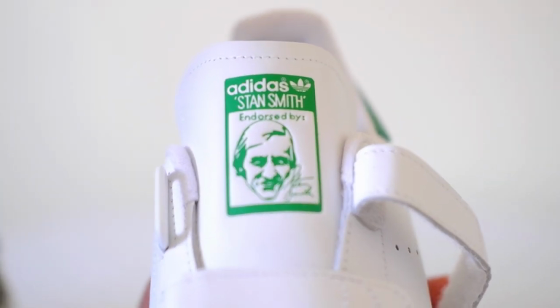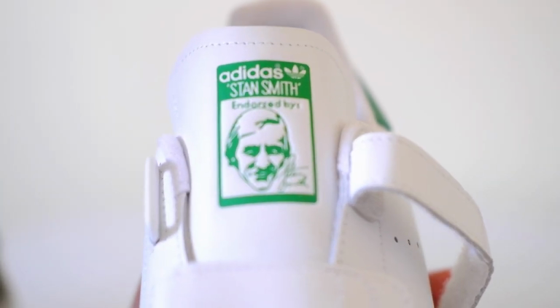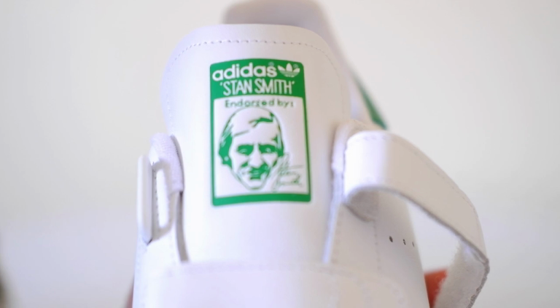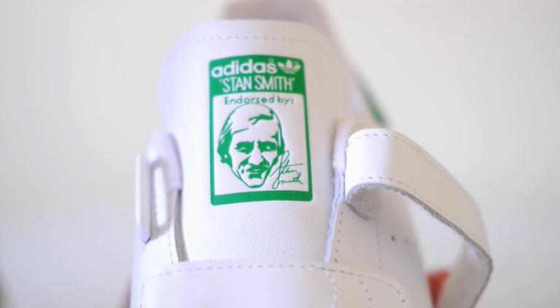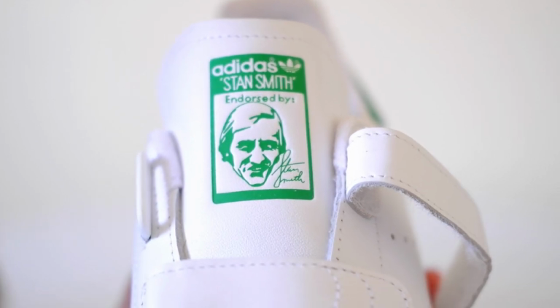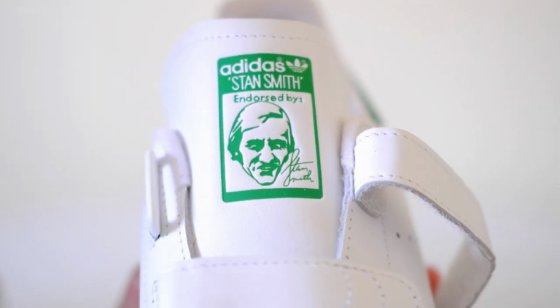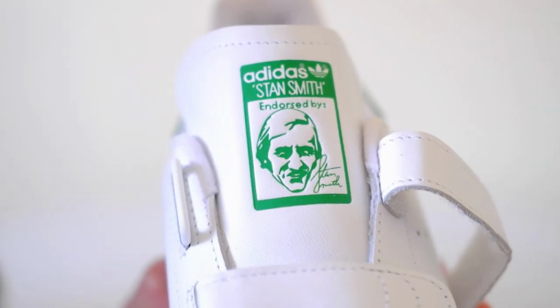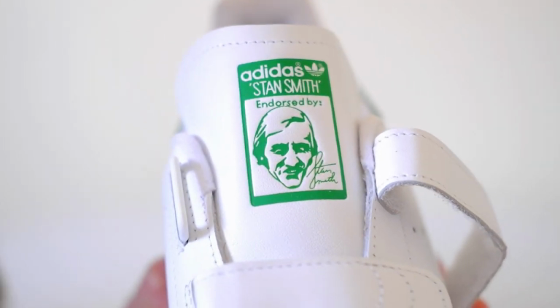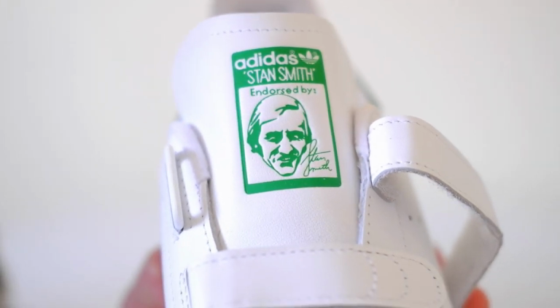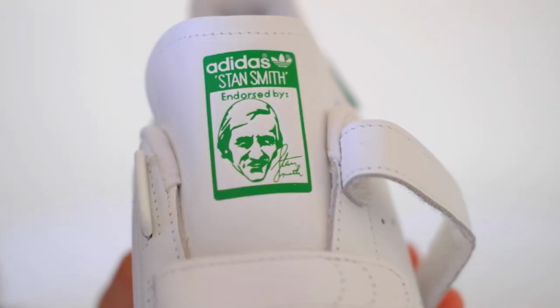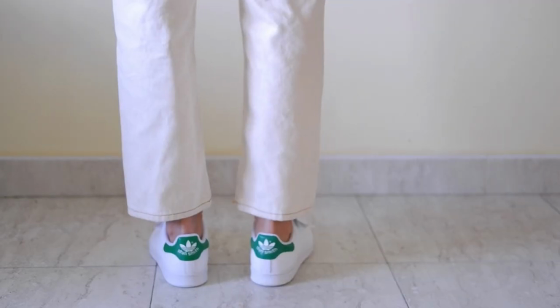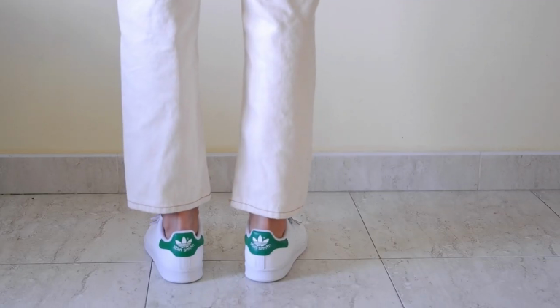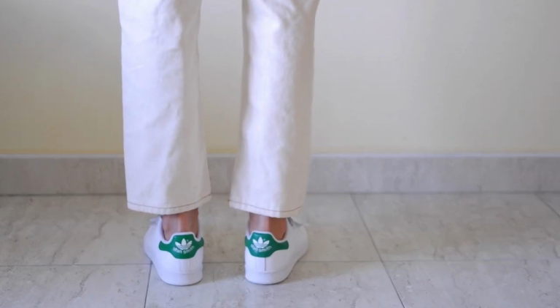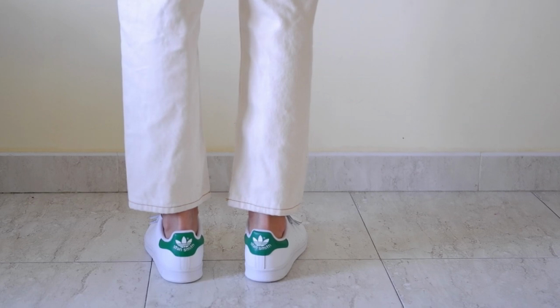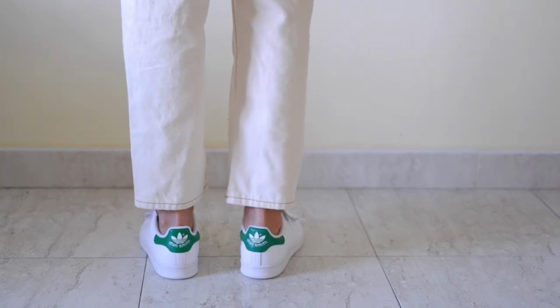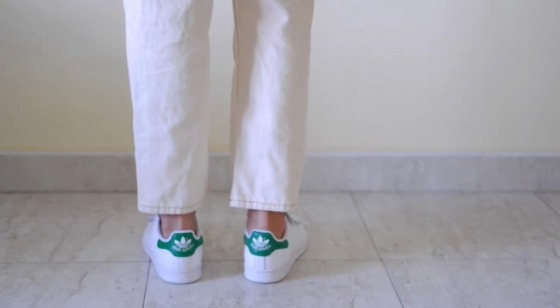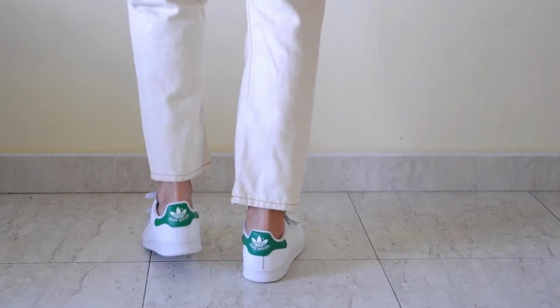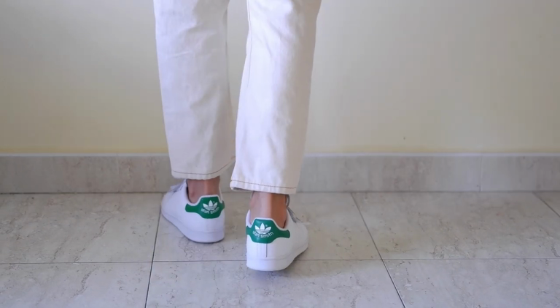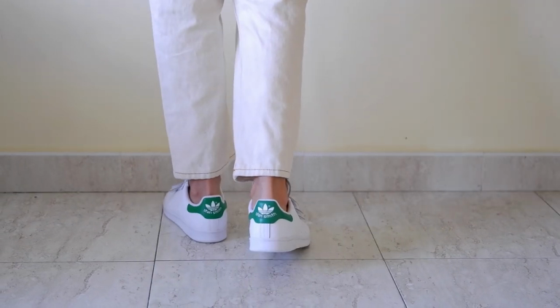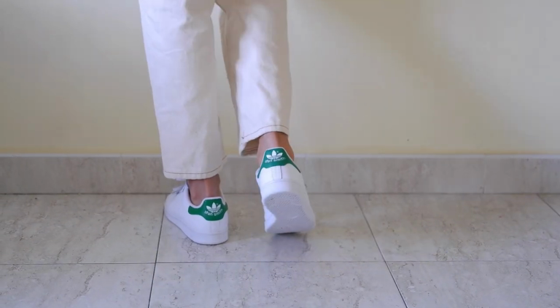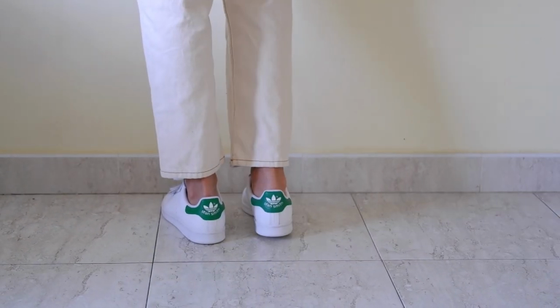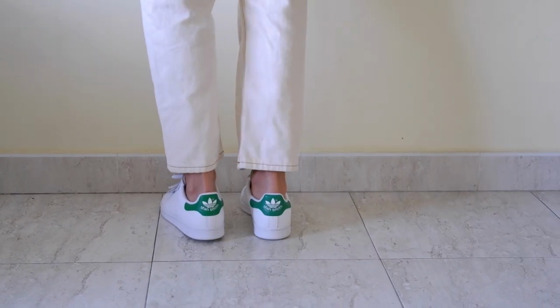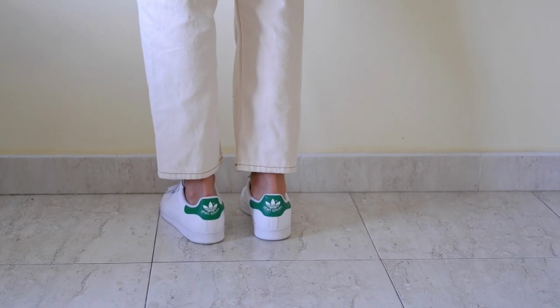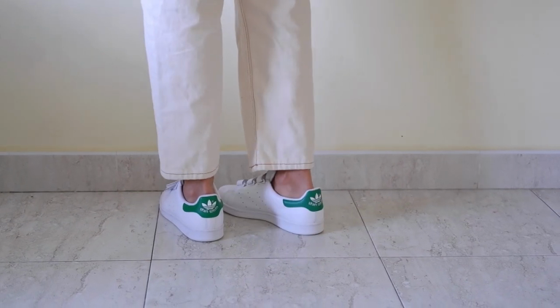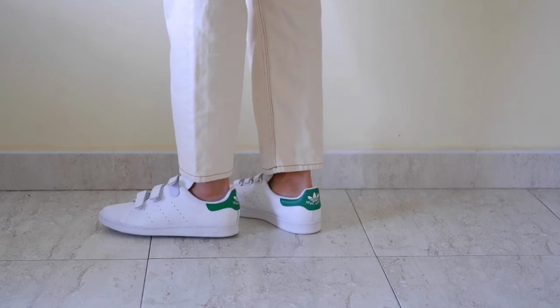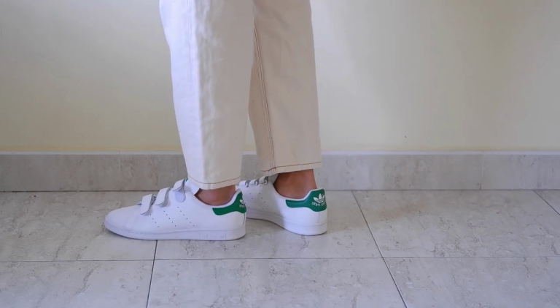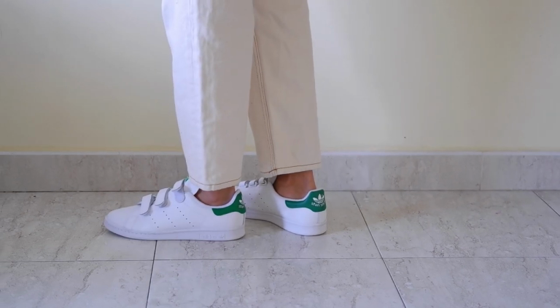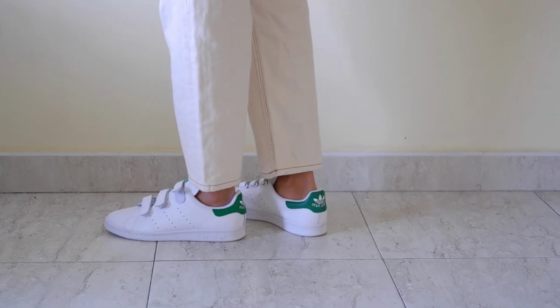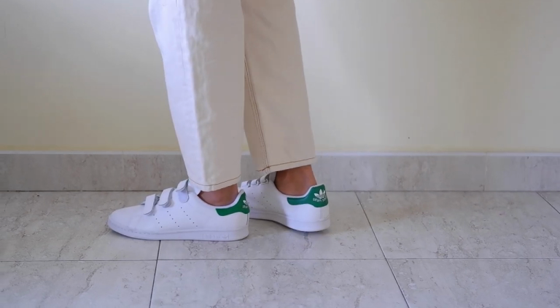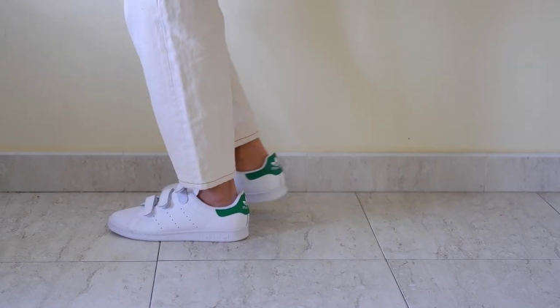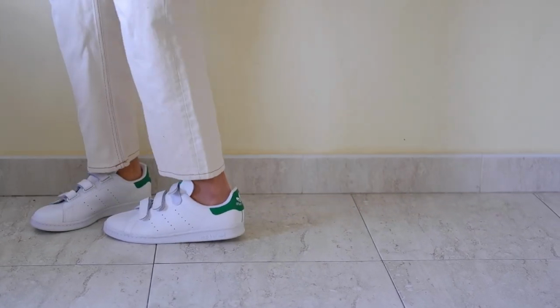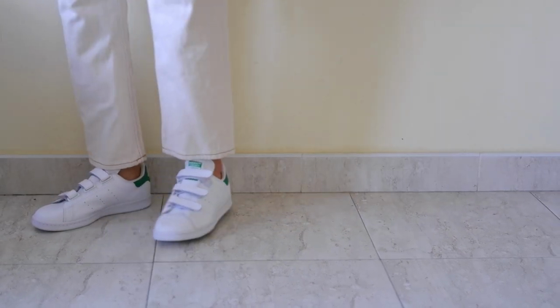The rubber cup sole of the Stan Smith is designed for comfort and durability. It provides a stable base for everyday activities while offering excellent traction. This feature makes the shoe not only fashionable but also practical.